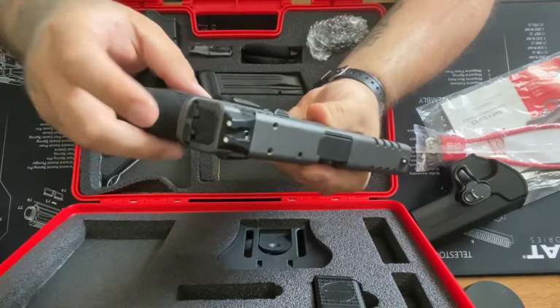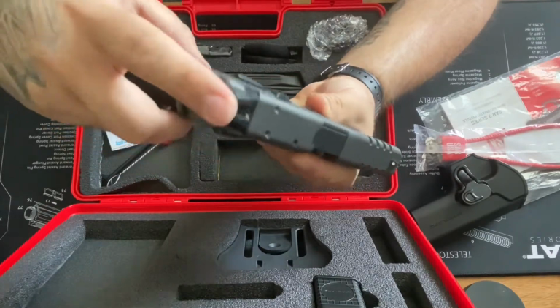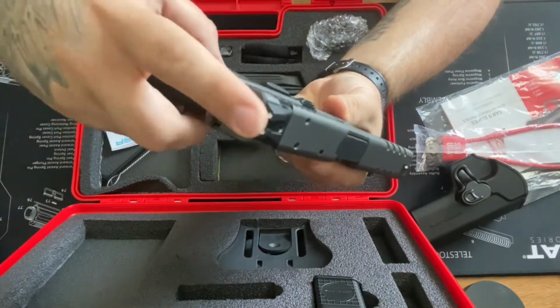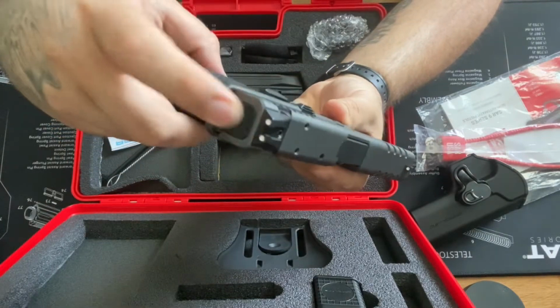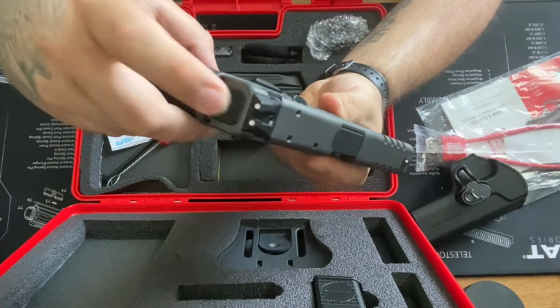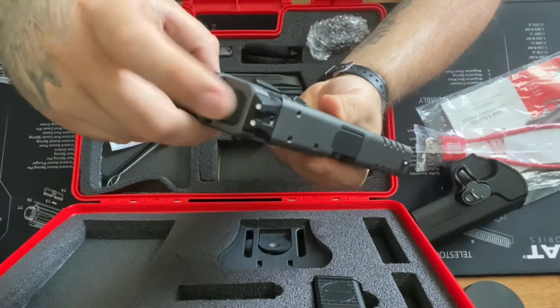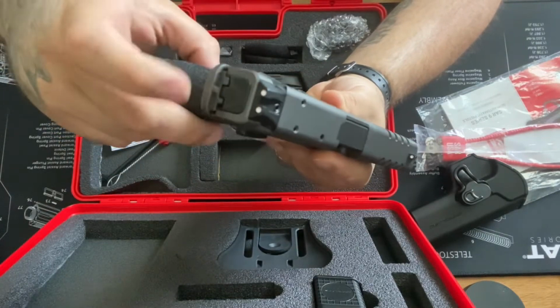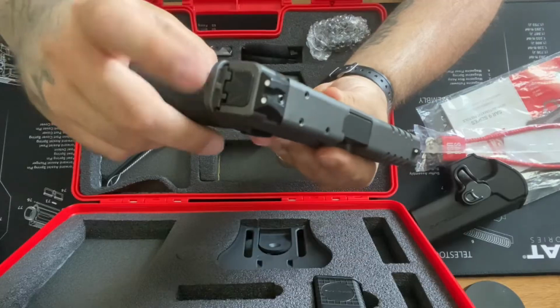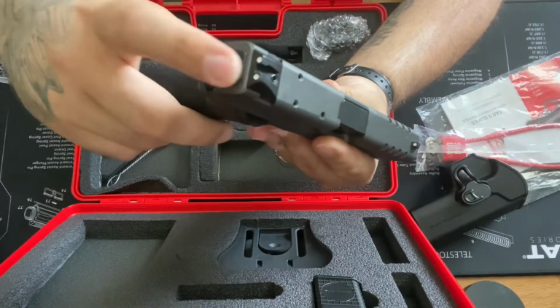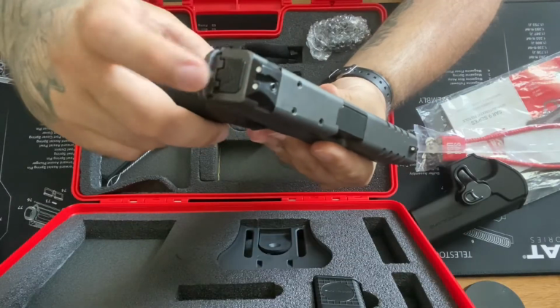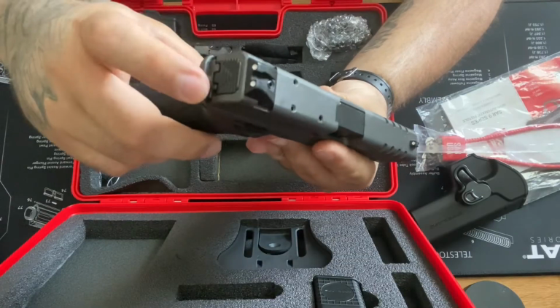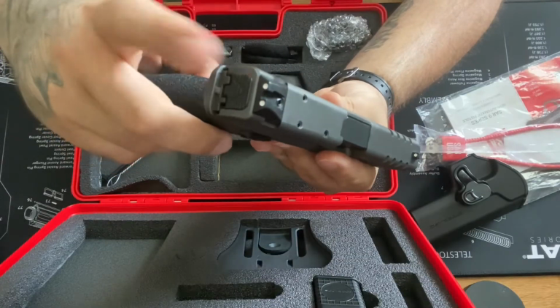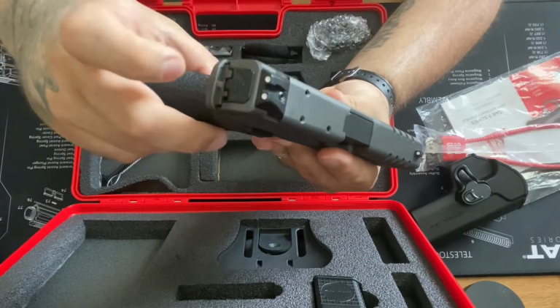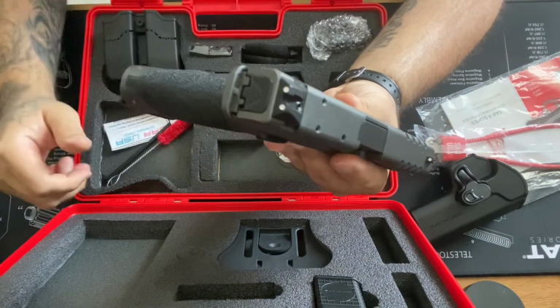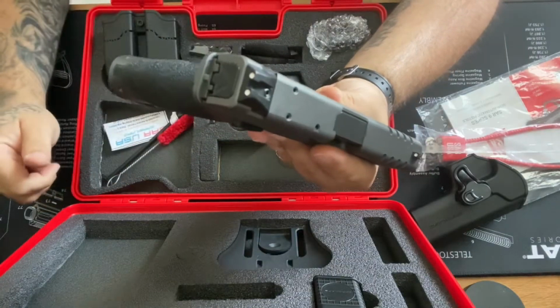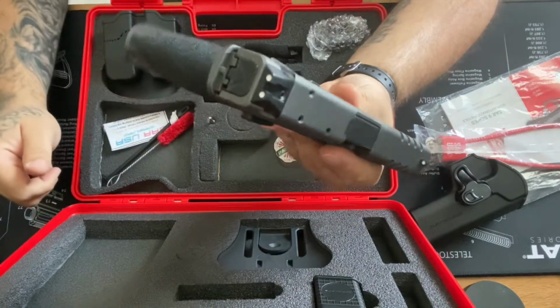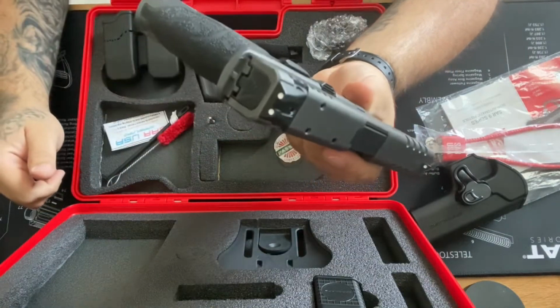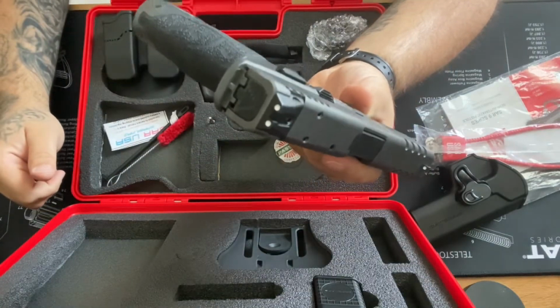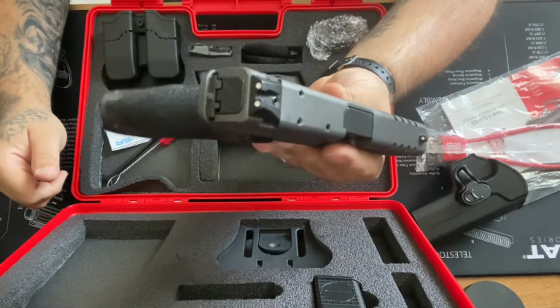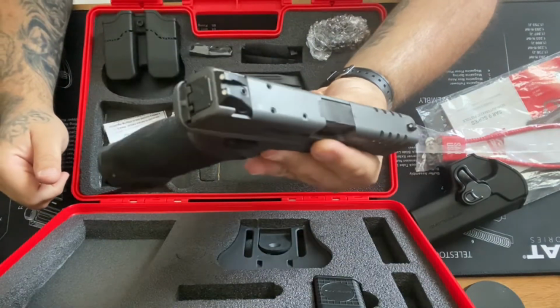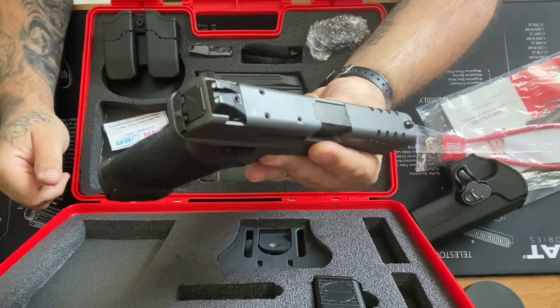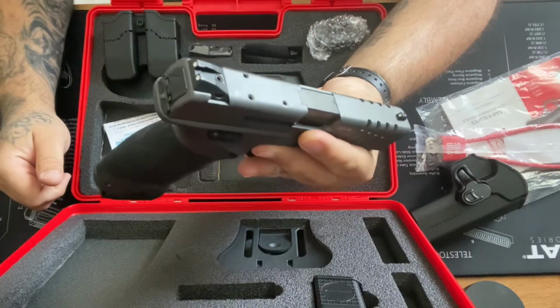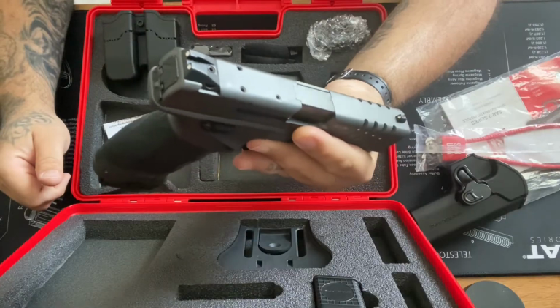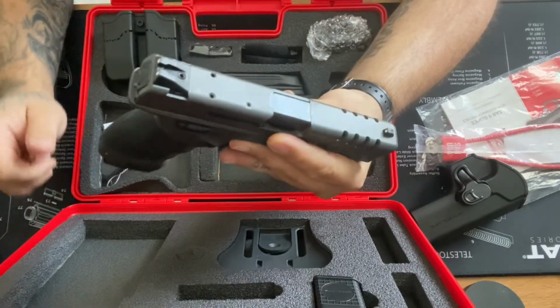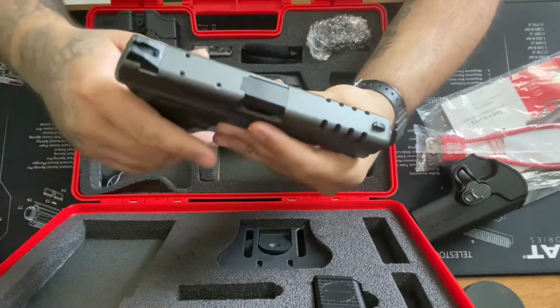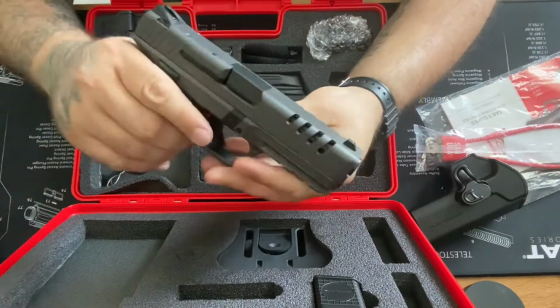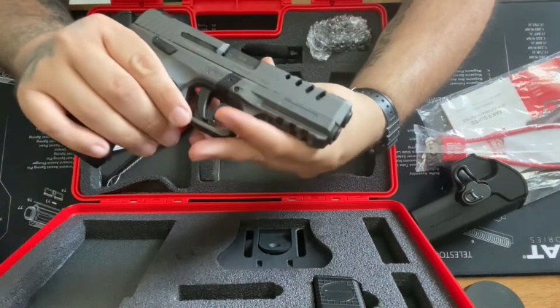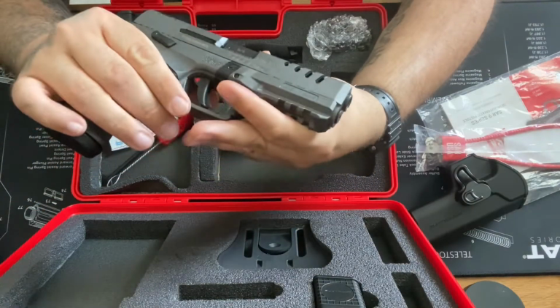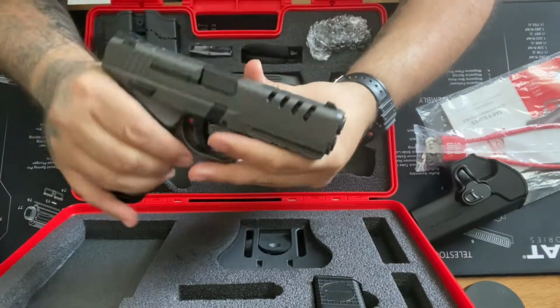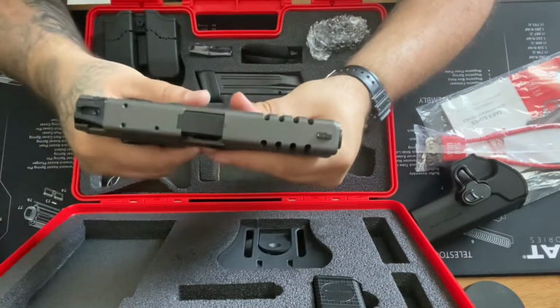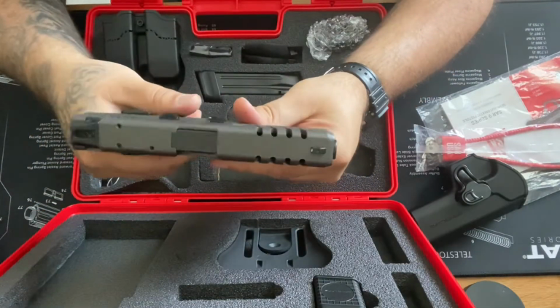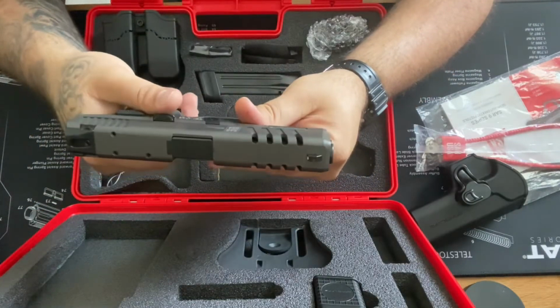The back slide plates would be cool if they make some aftermarket options for that too. There's gonna be some nice upgrades available for this piece.